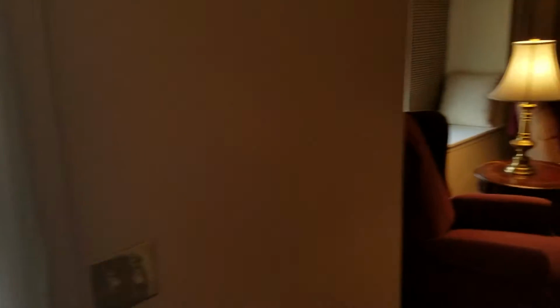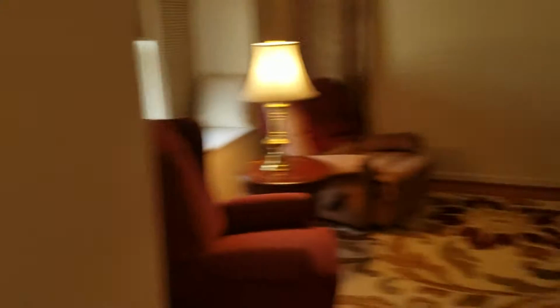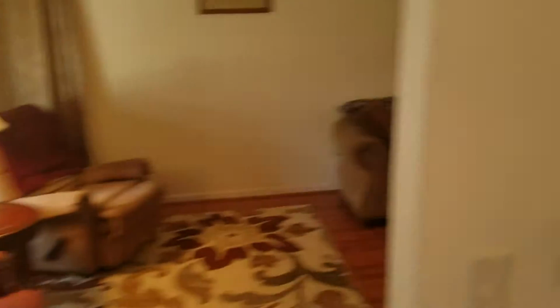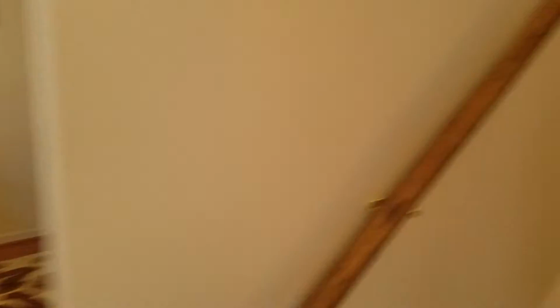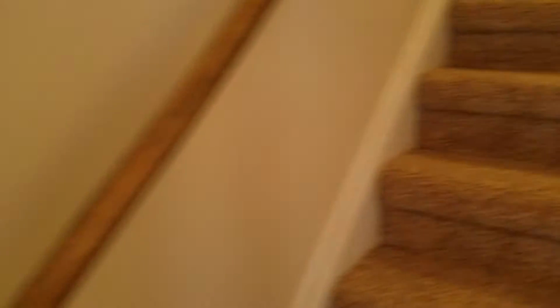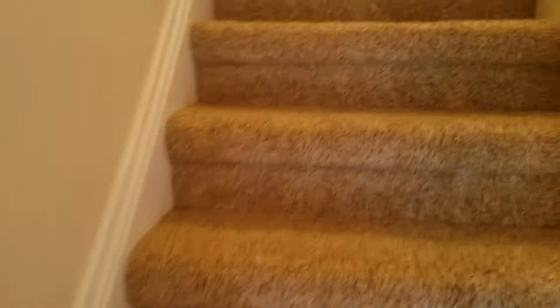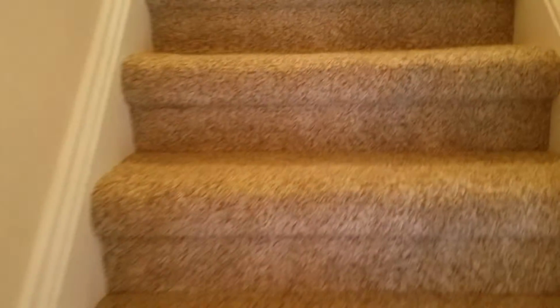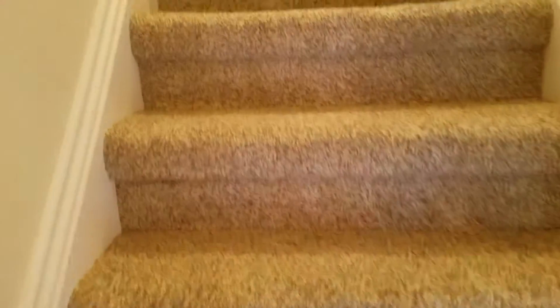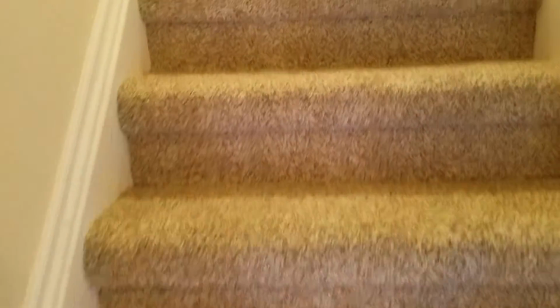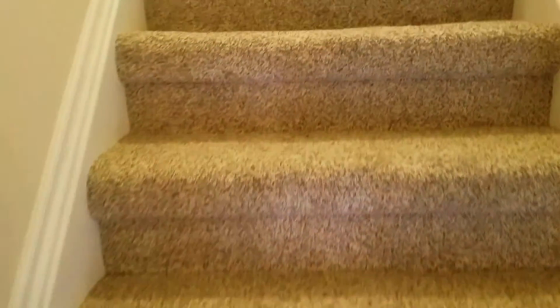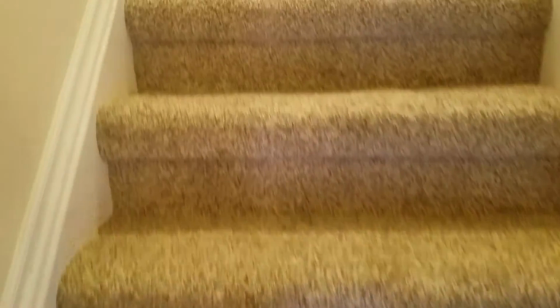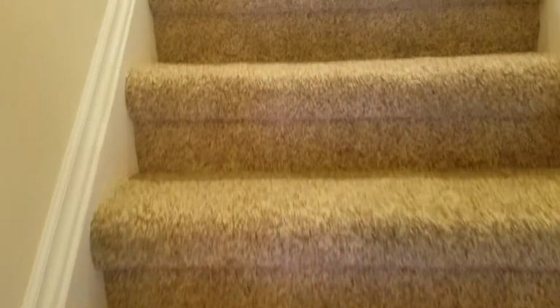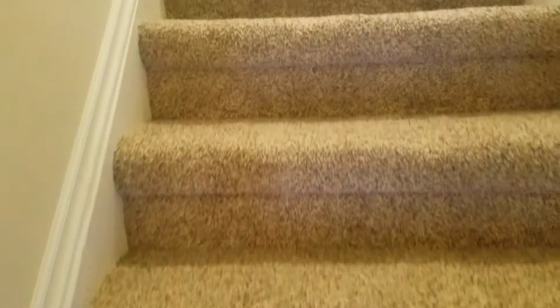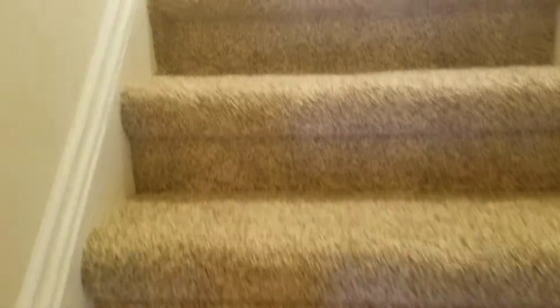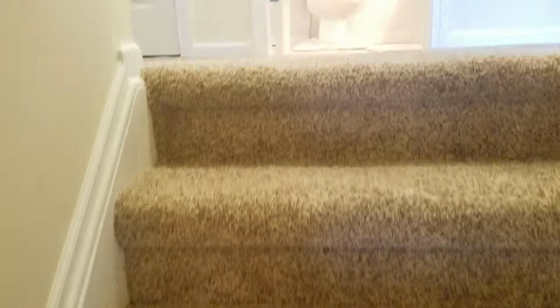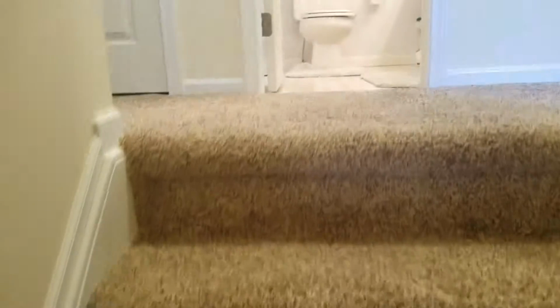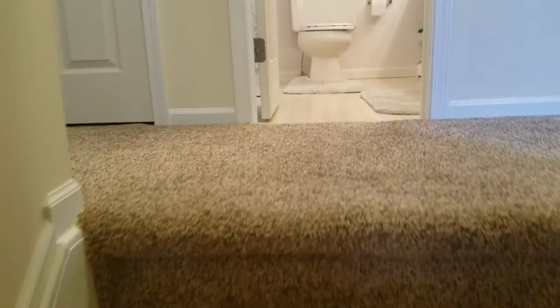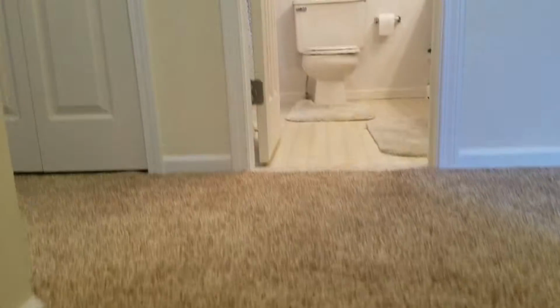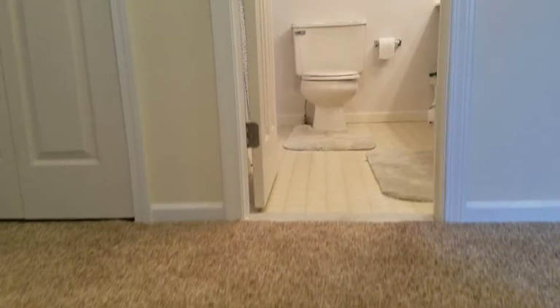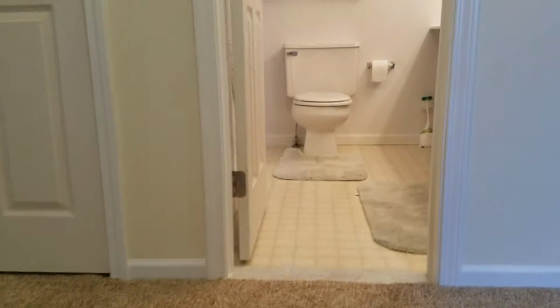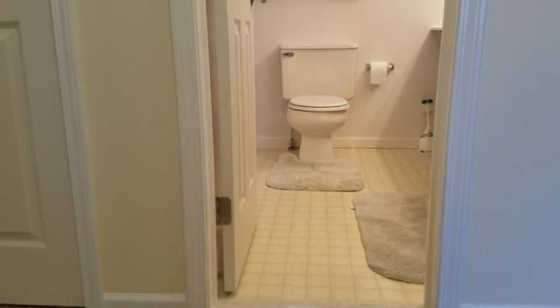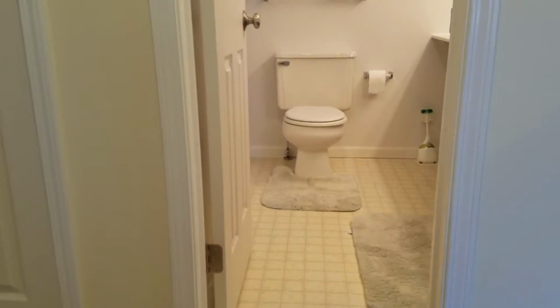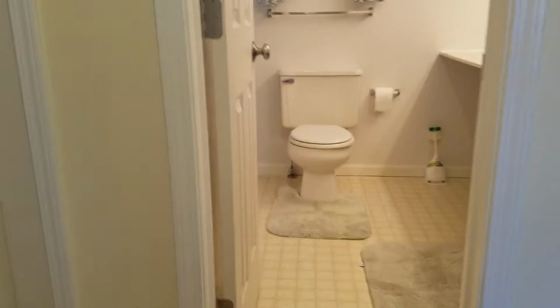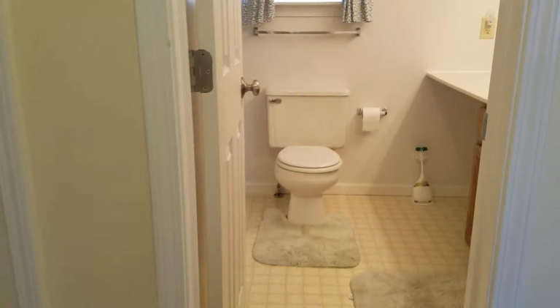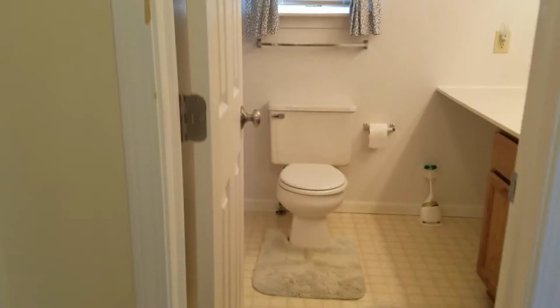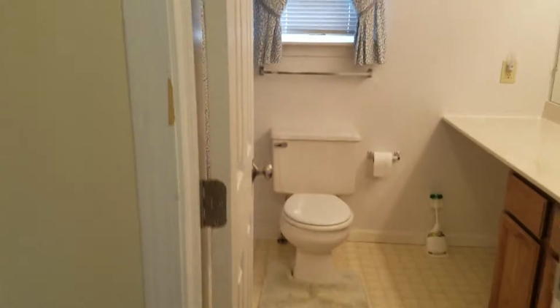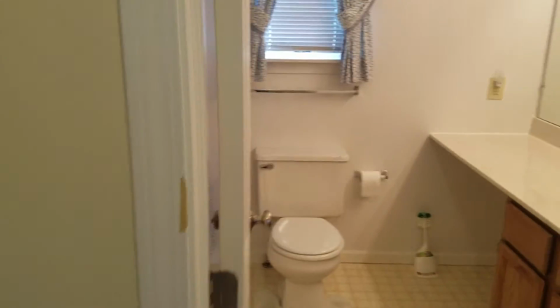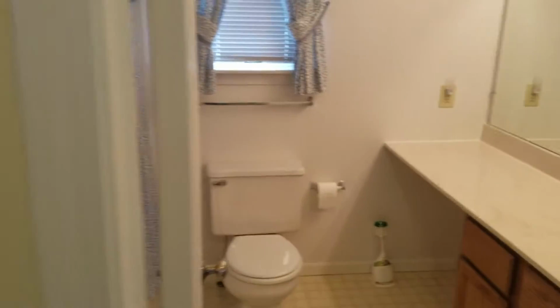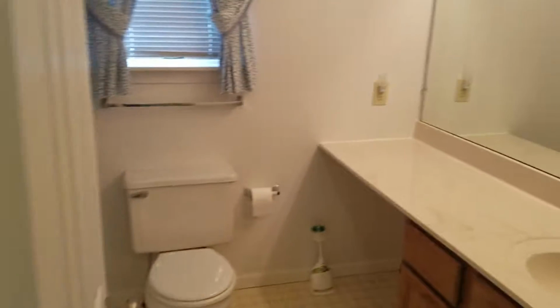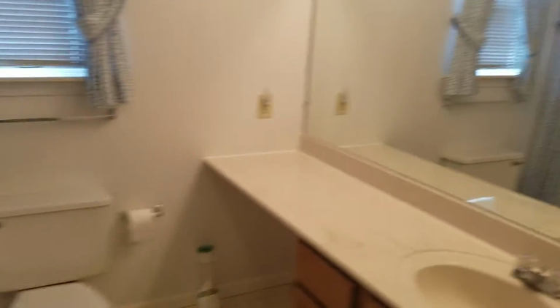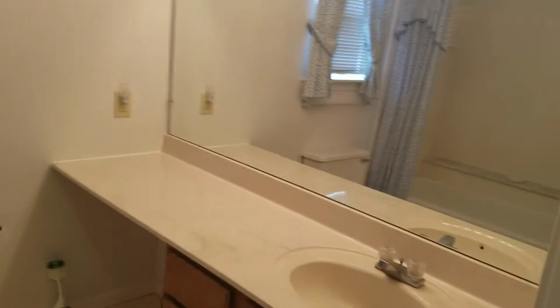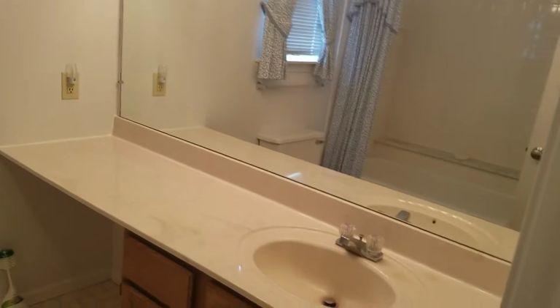And then we go upstairs. We've got four bedrooms and two baths up here. The hall bath is right at the very top of the stairs.